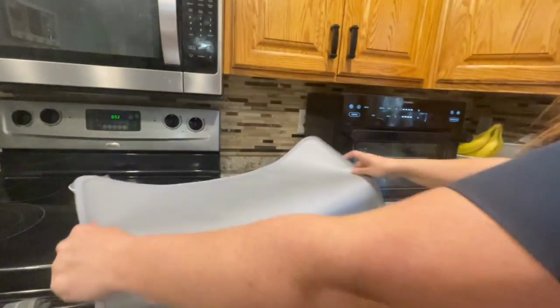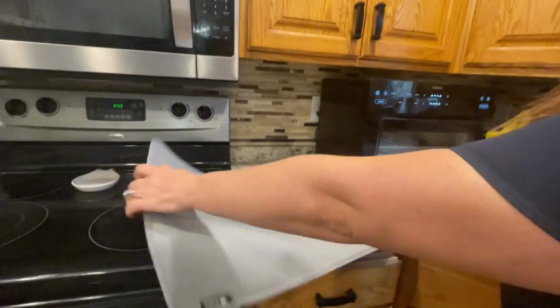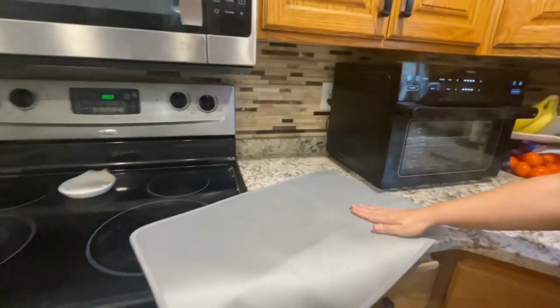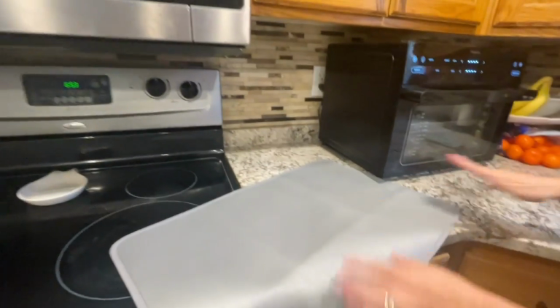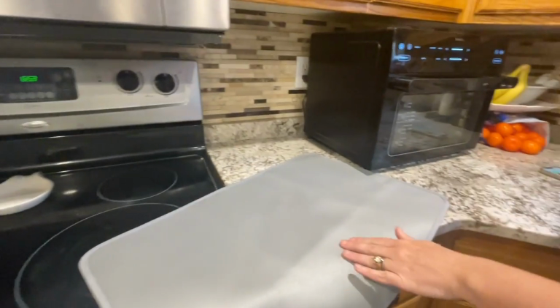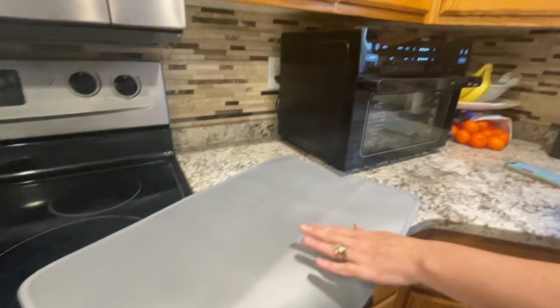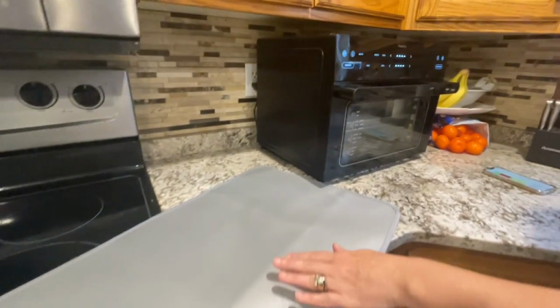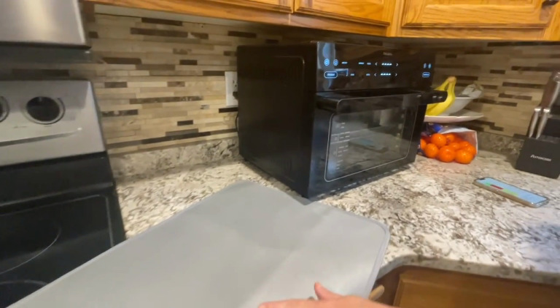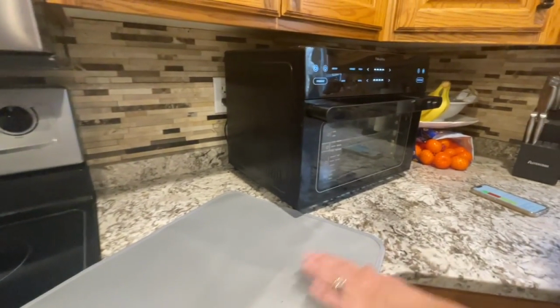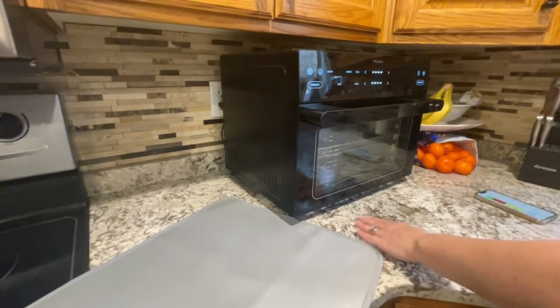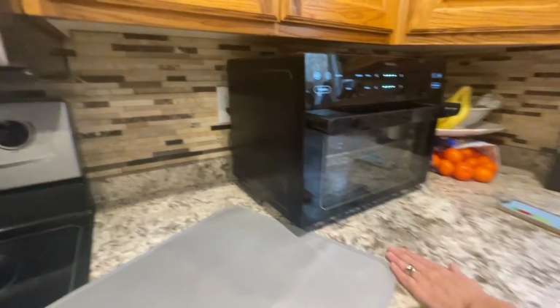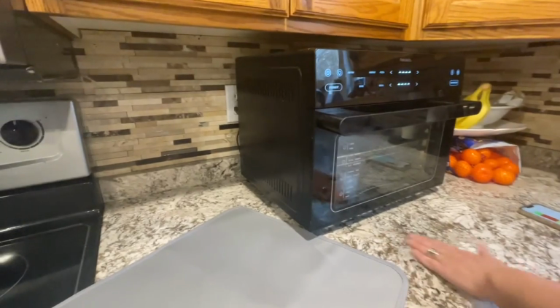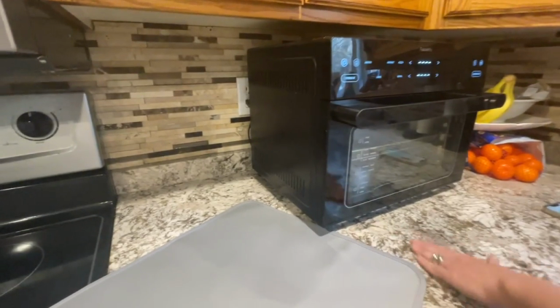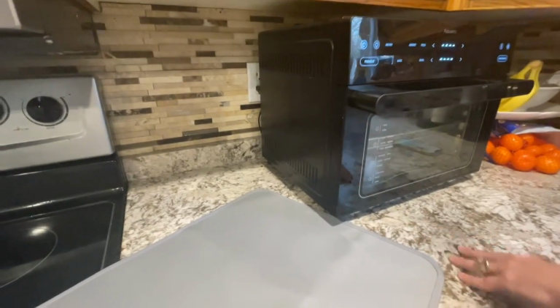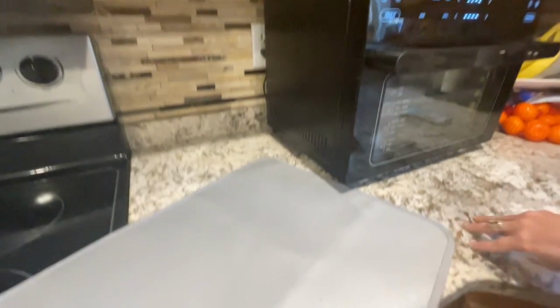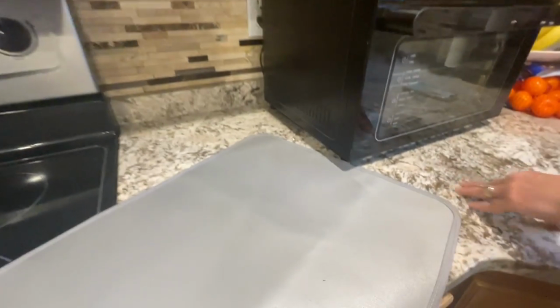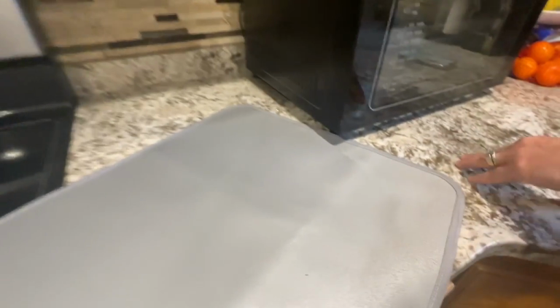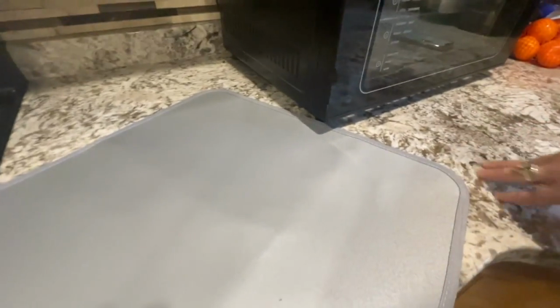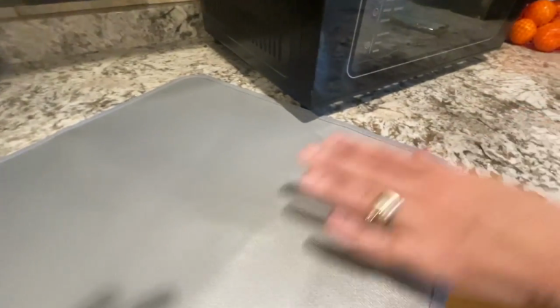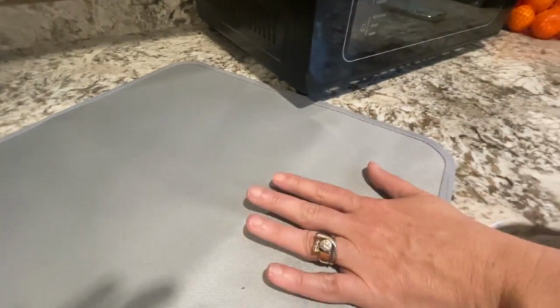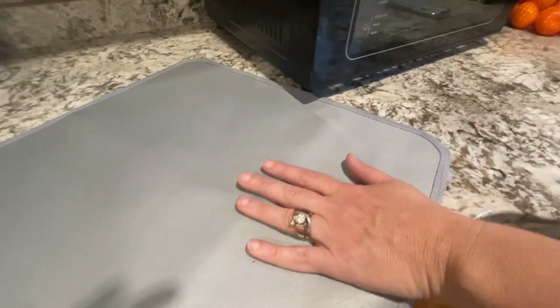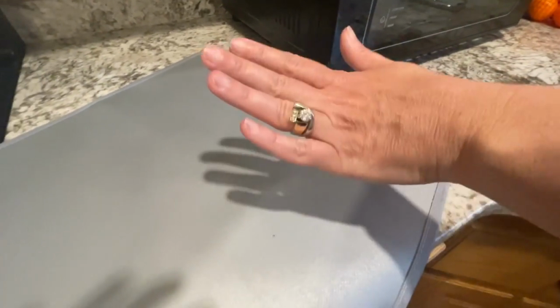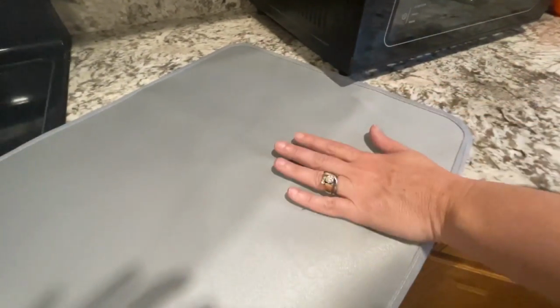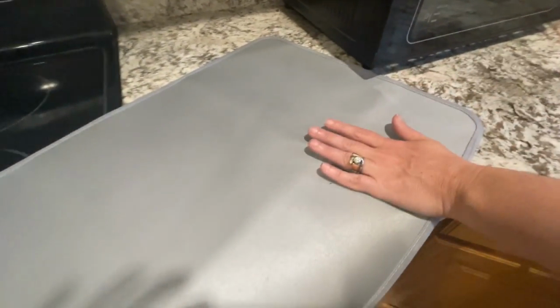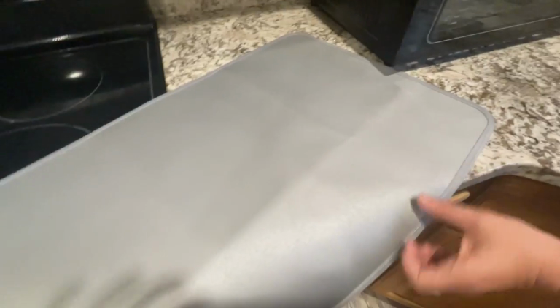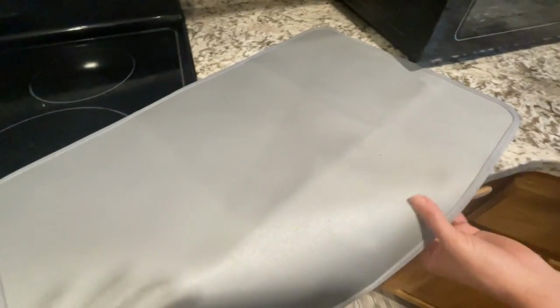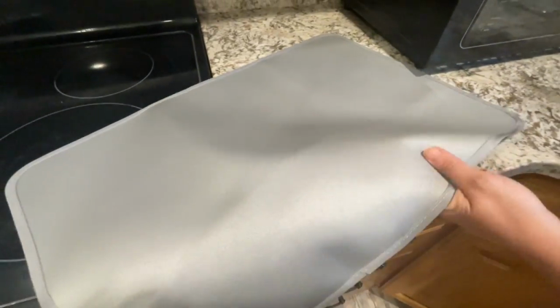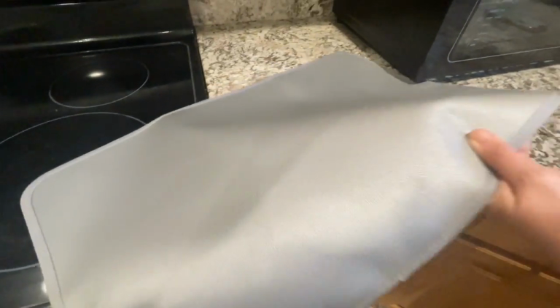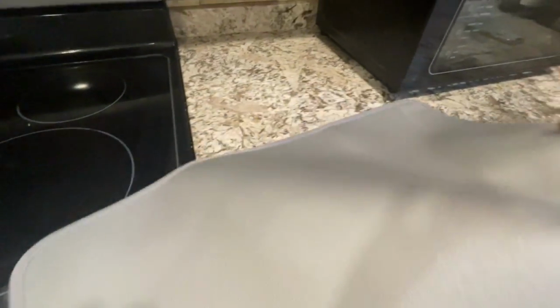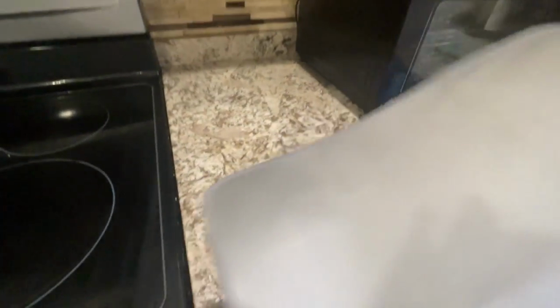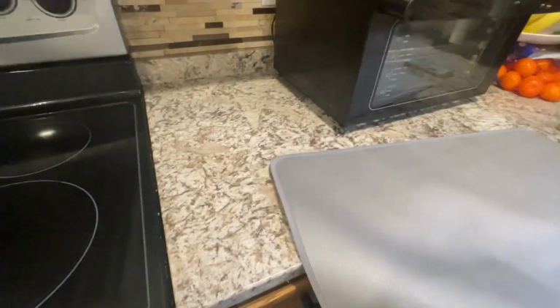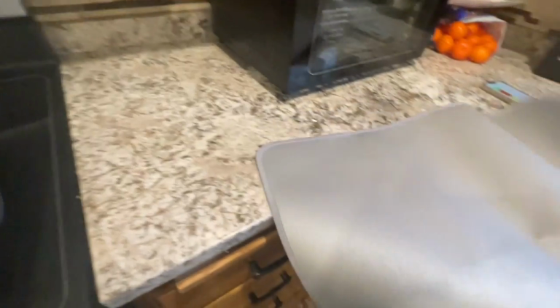I'm going to throw this under my air fryer, but what I love is this keeps my marble countertops really nice and scratch free and heat free. It's fireproof, waterproof, durable, and easy to clean — you just wipe it up.